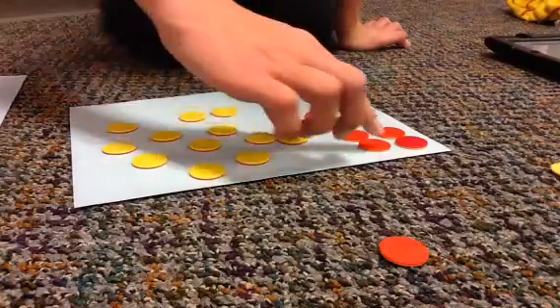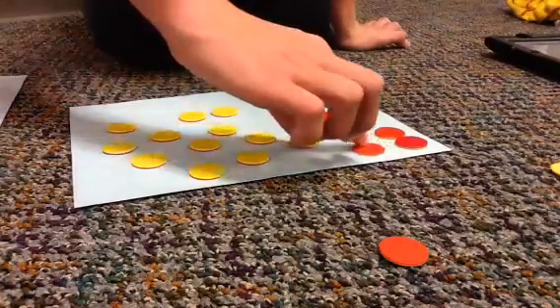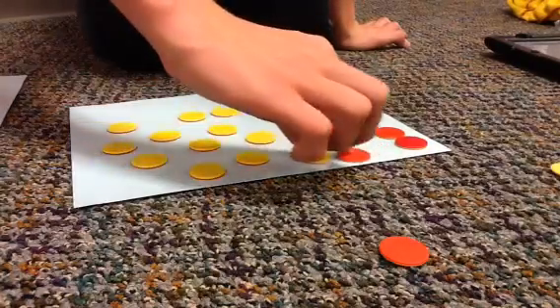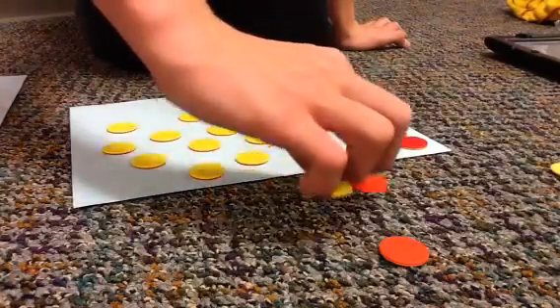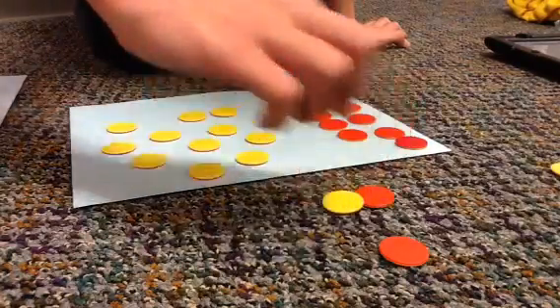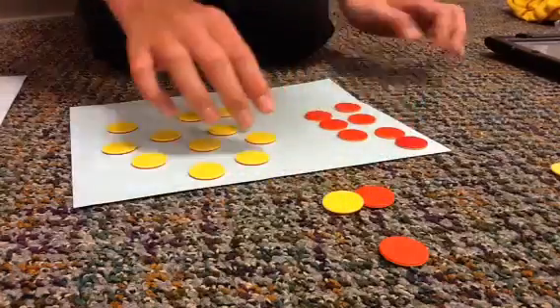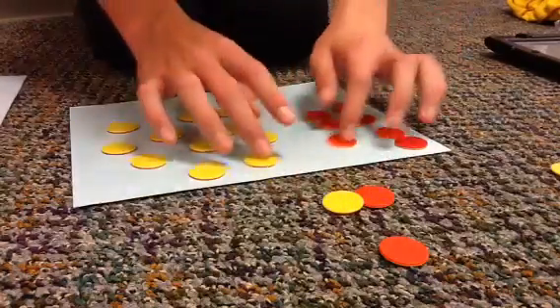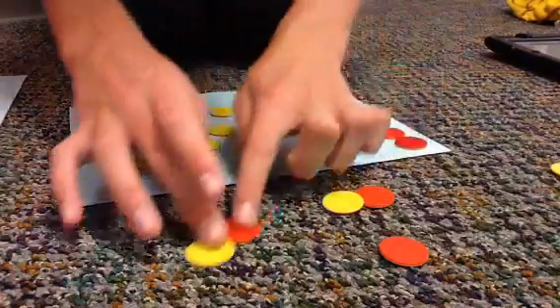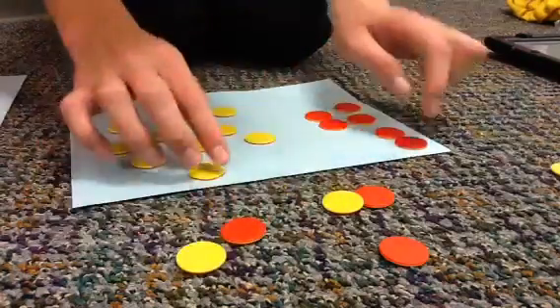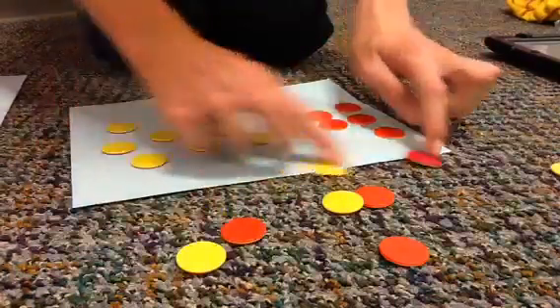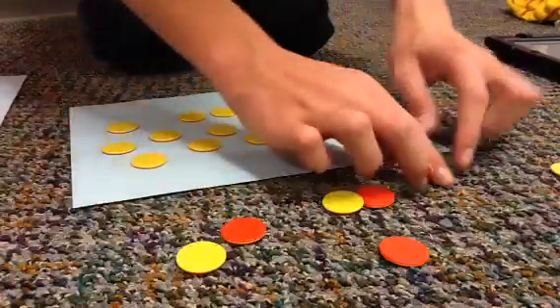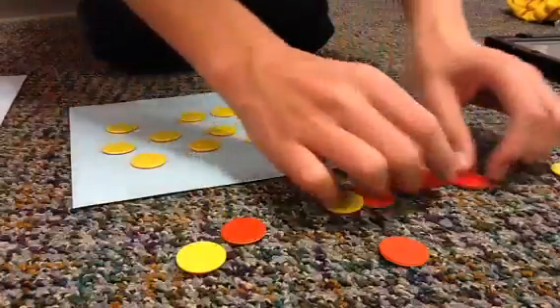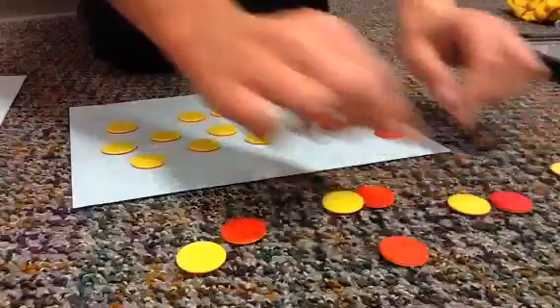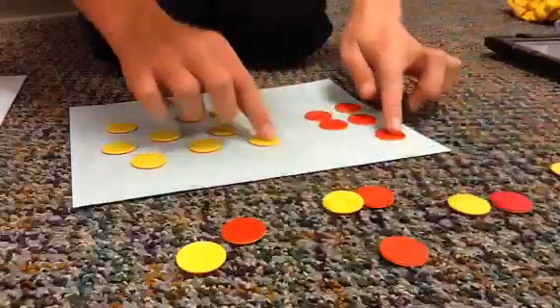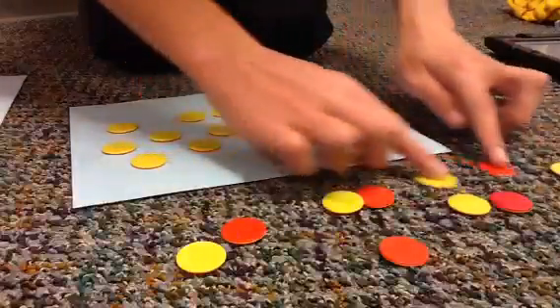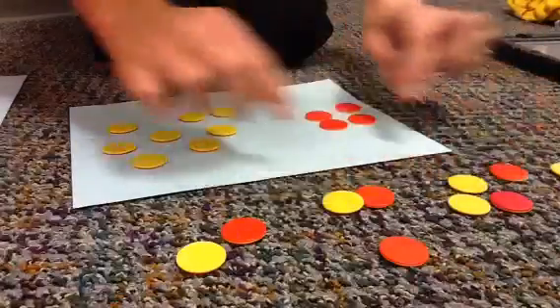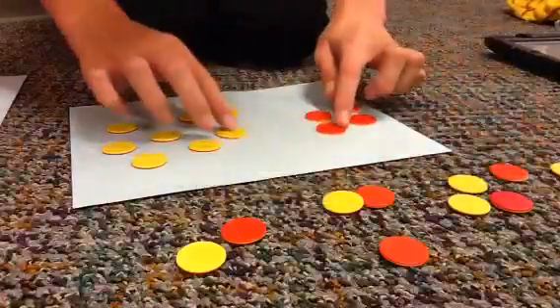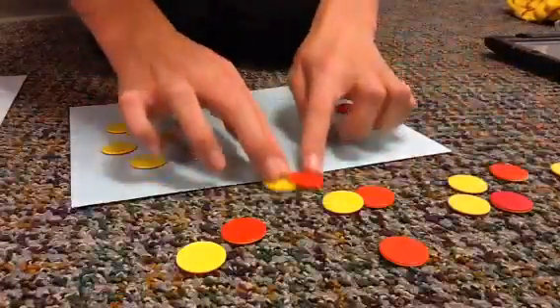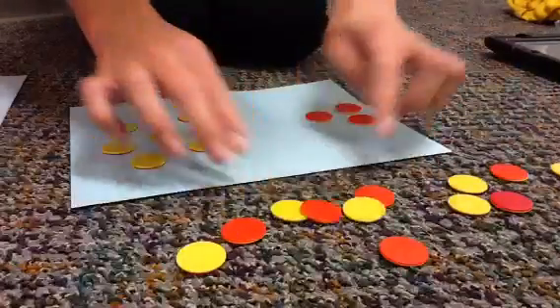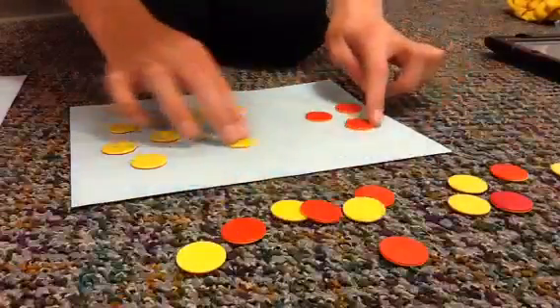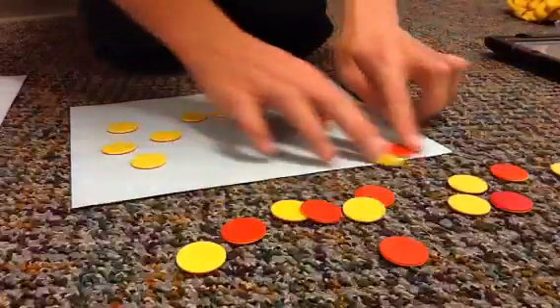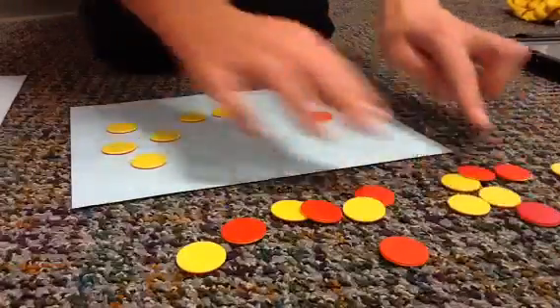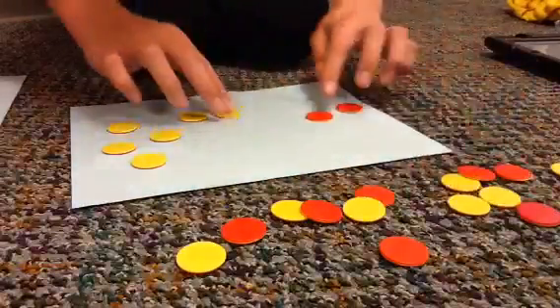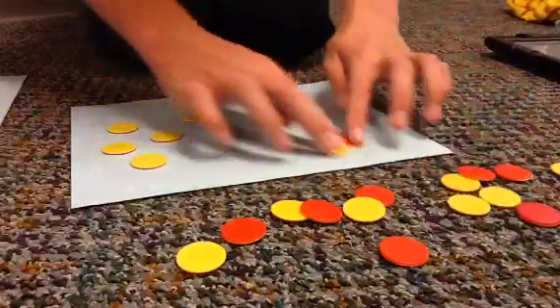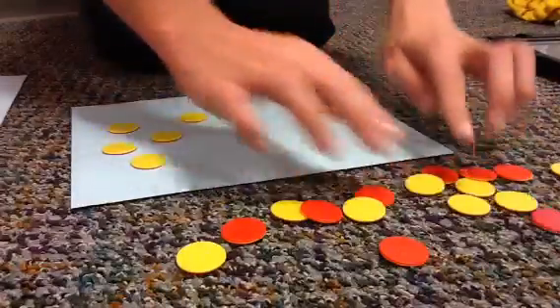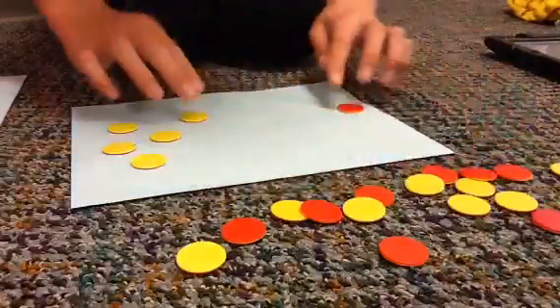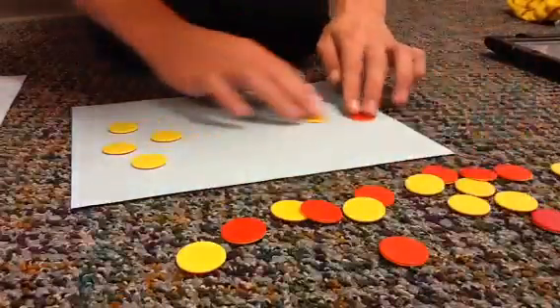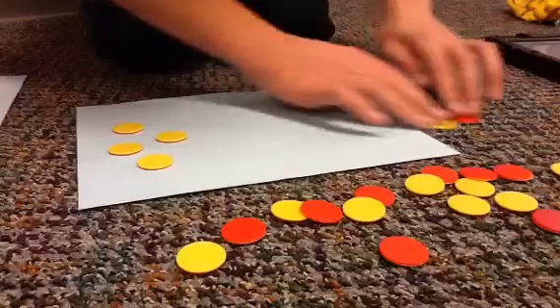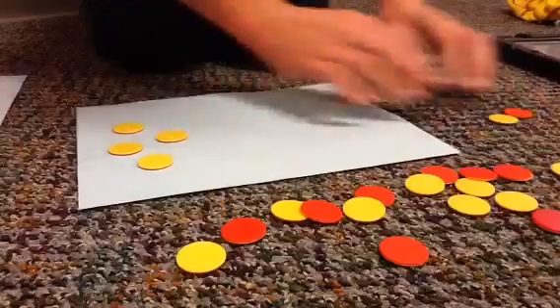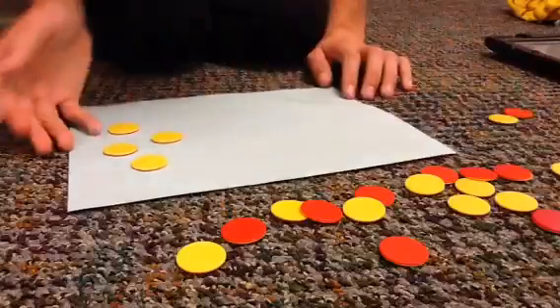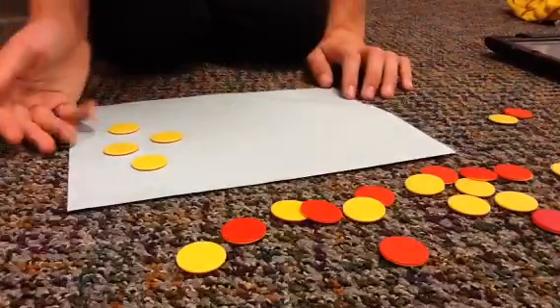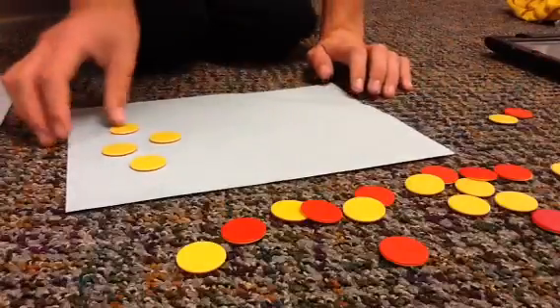First, we have to have pairs of zeros. We are left with positive 4.